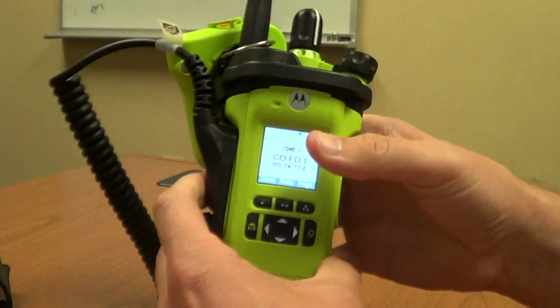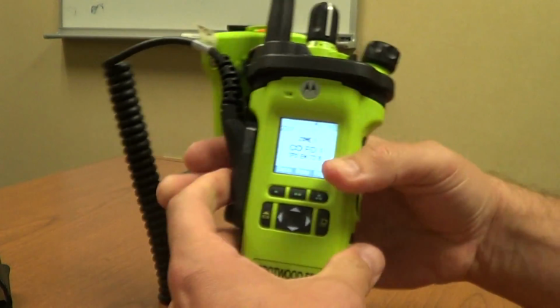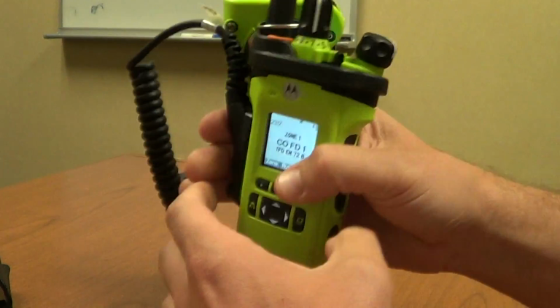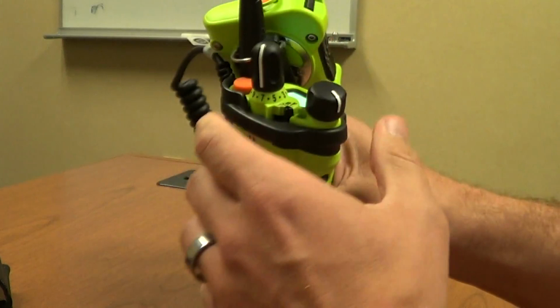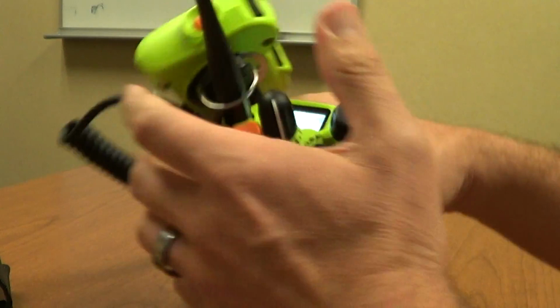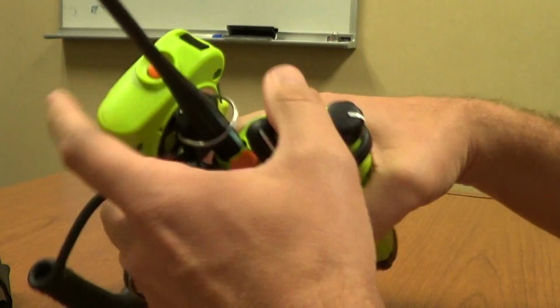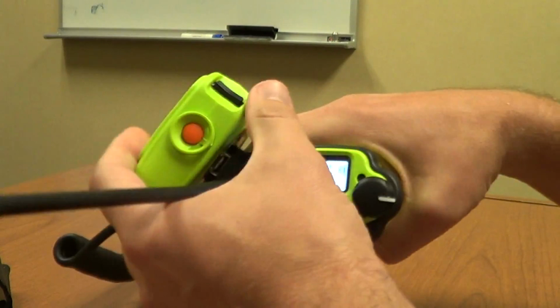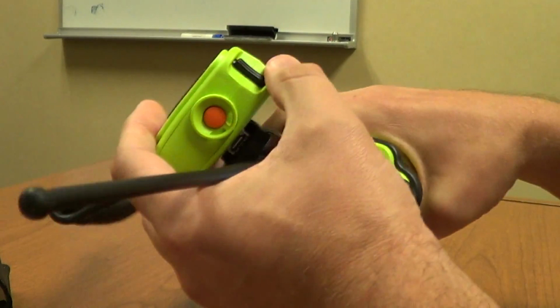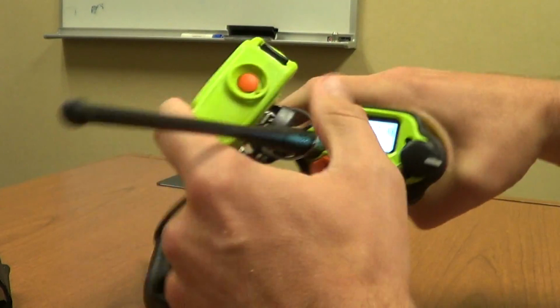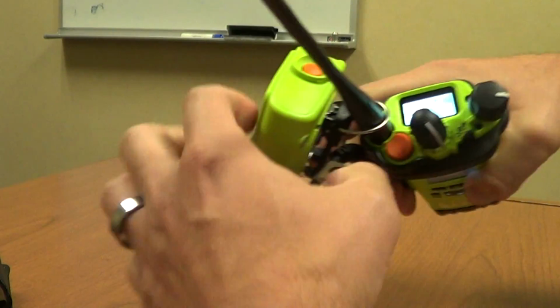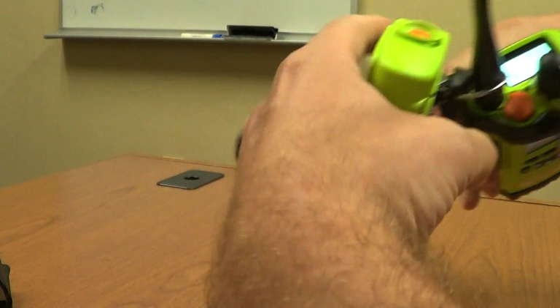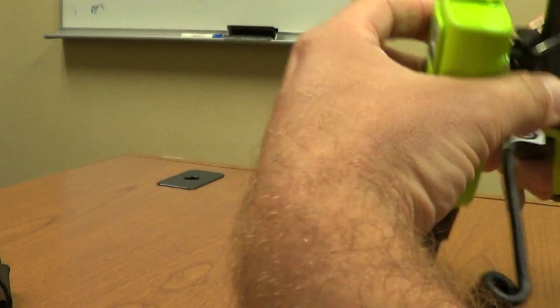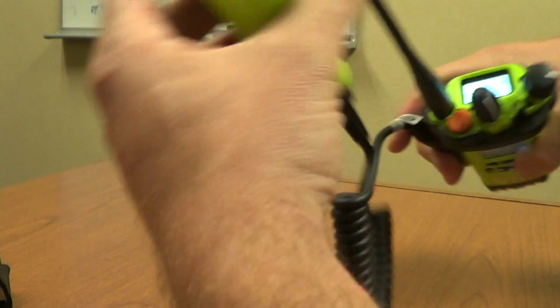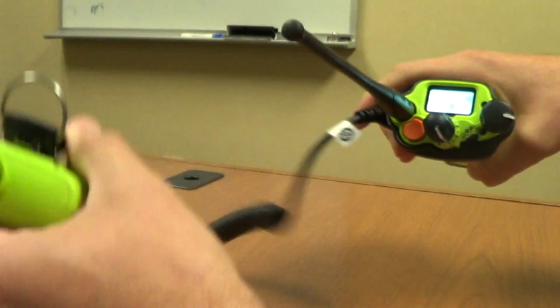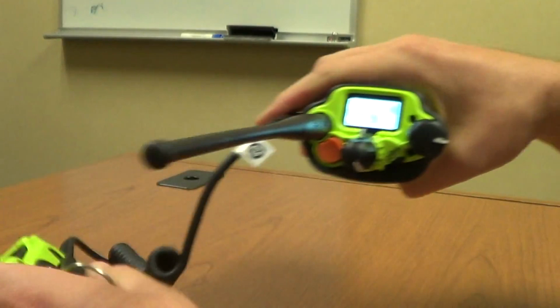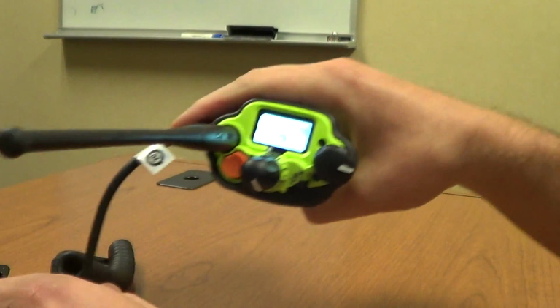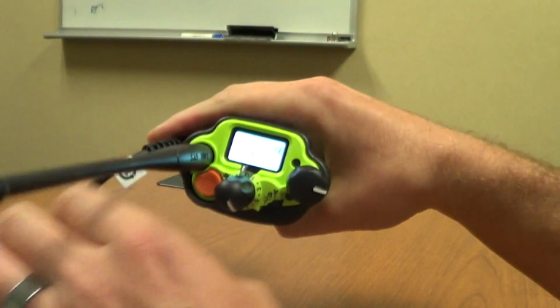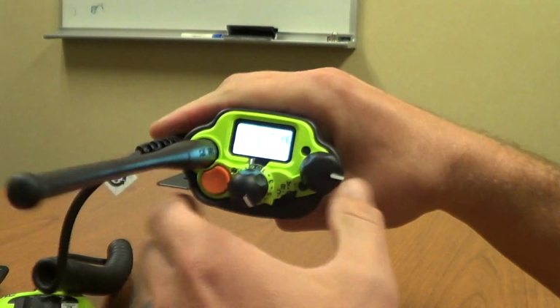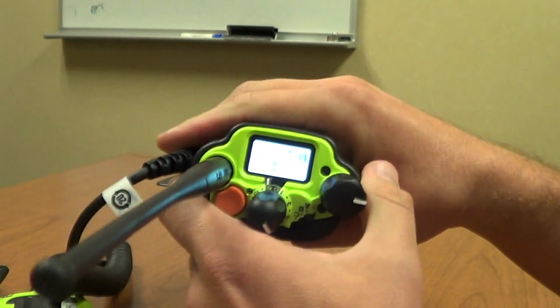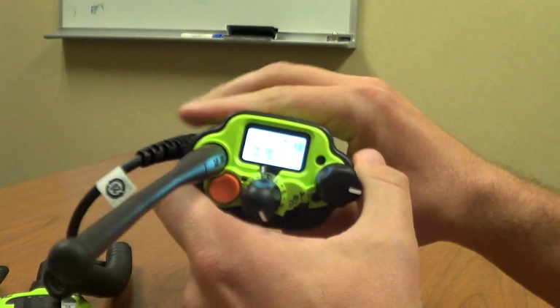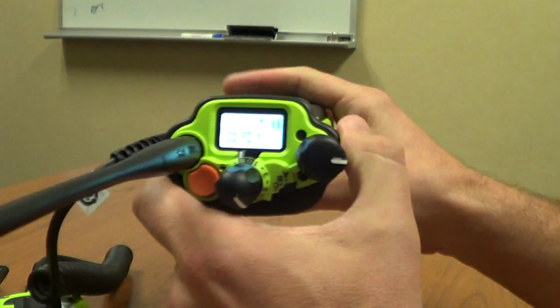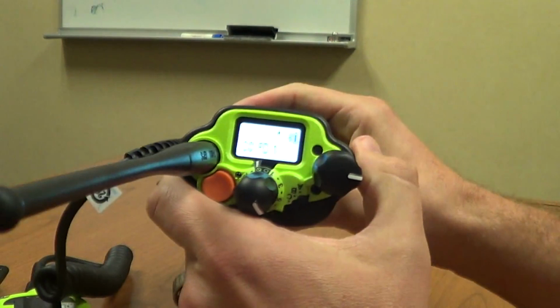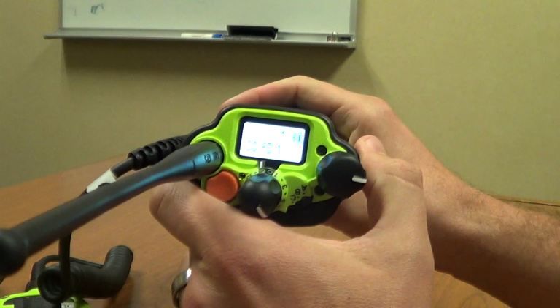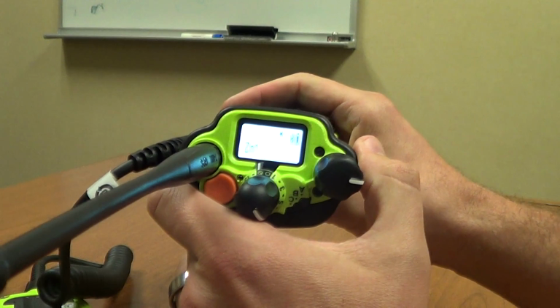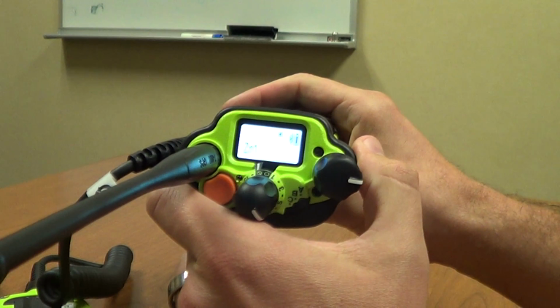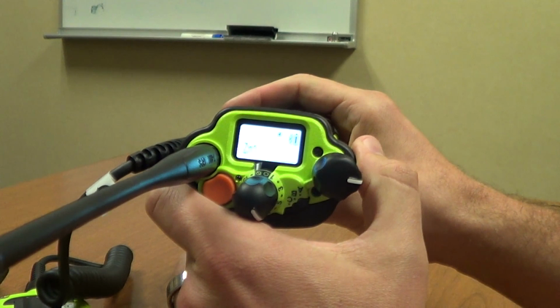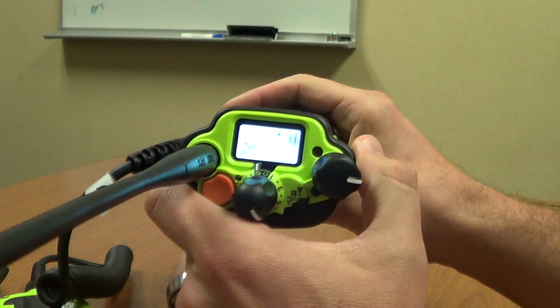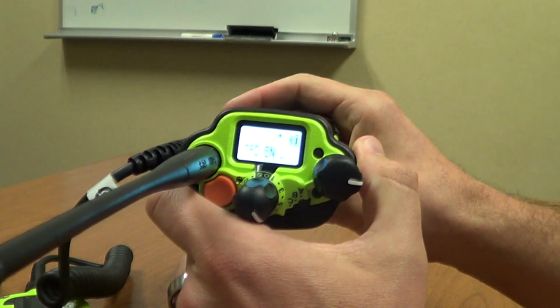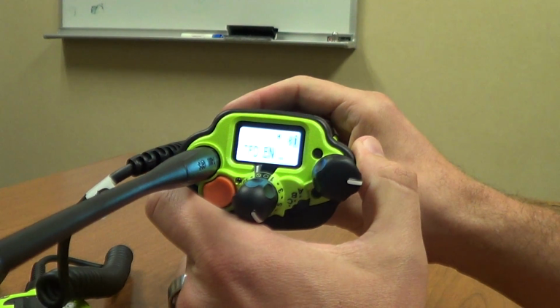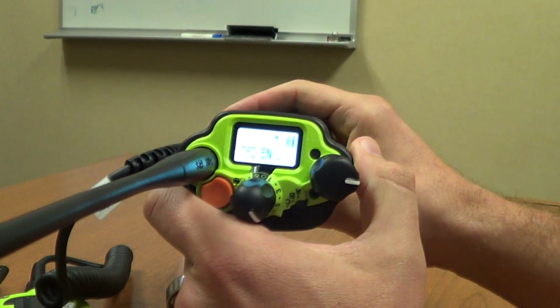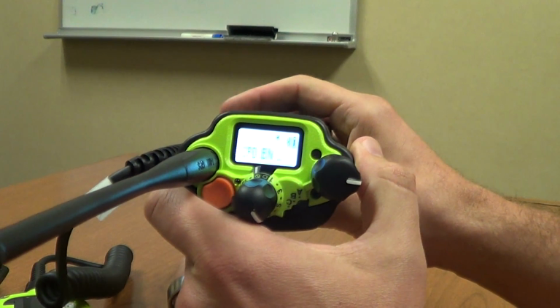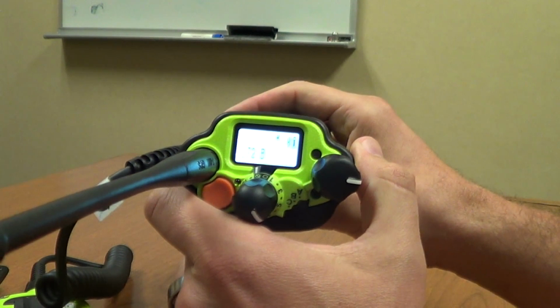On the top of the radio, there is a display as well, which will allow you to see it more clearly if you are in a strap with it.